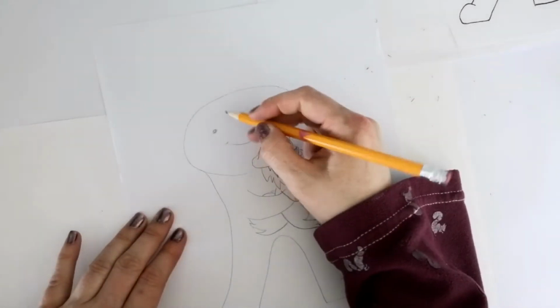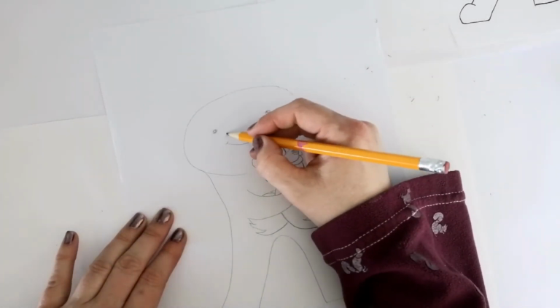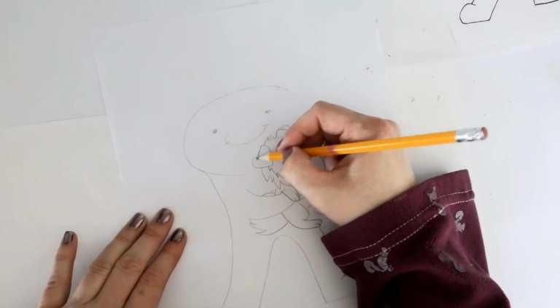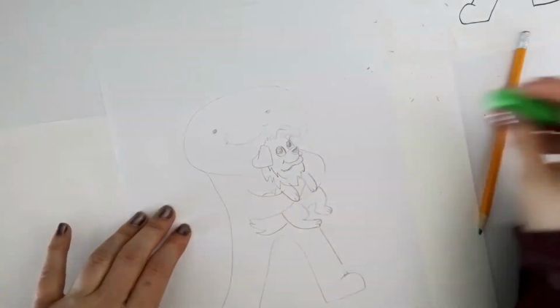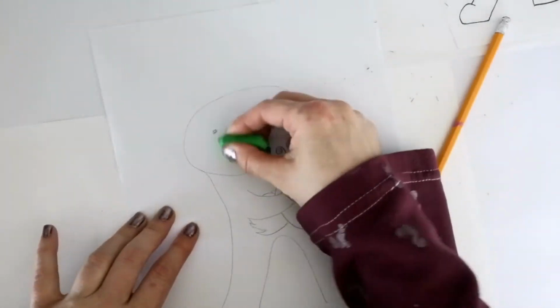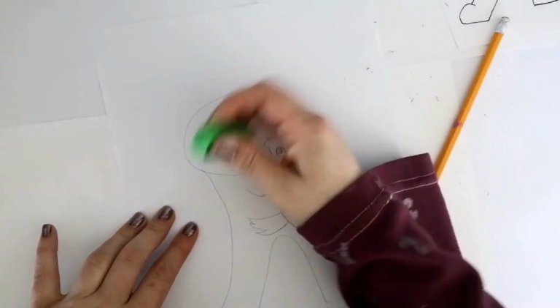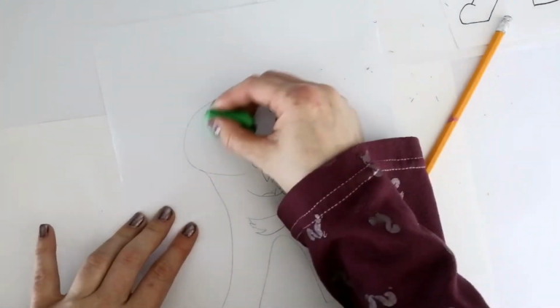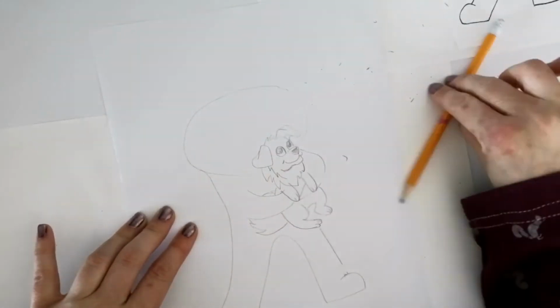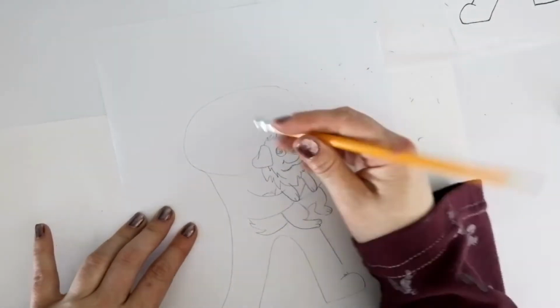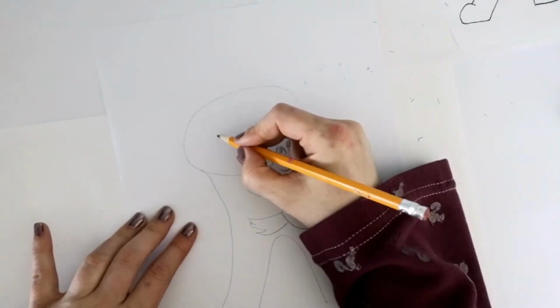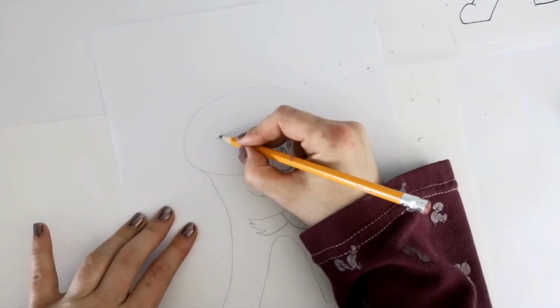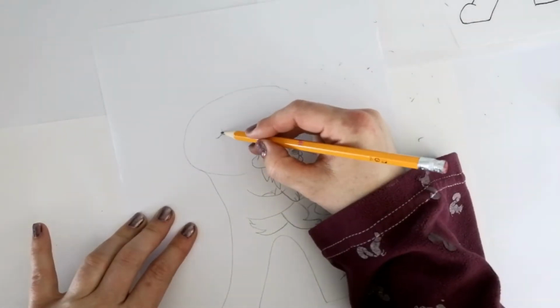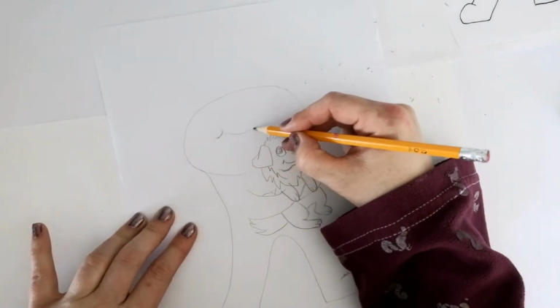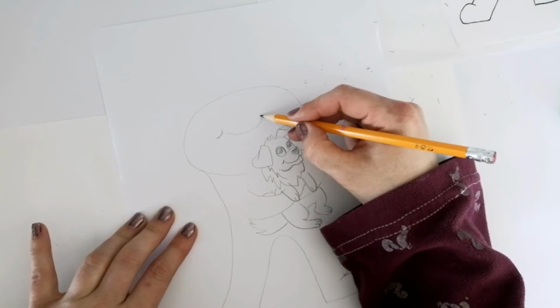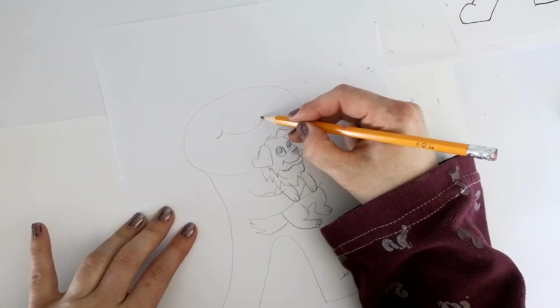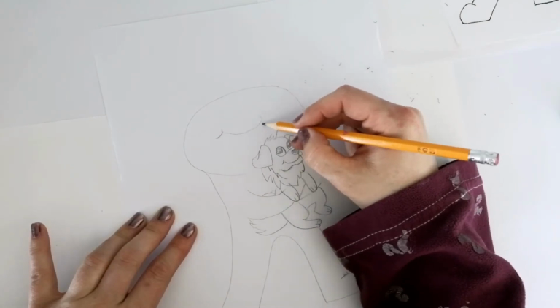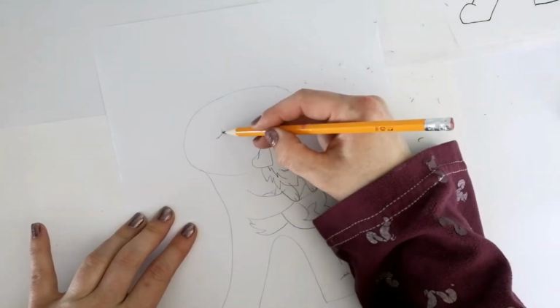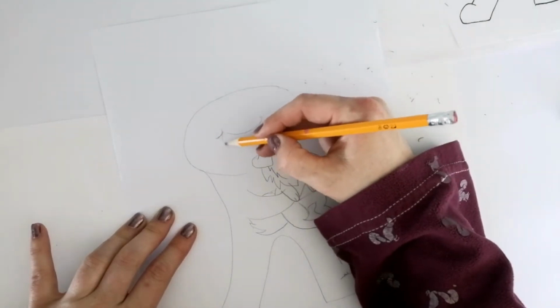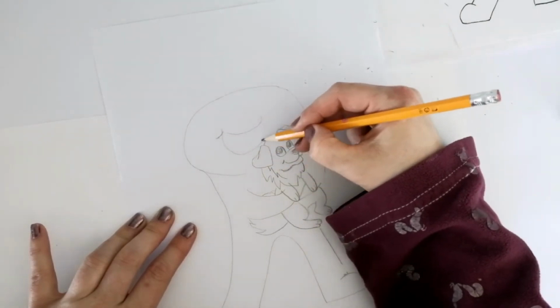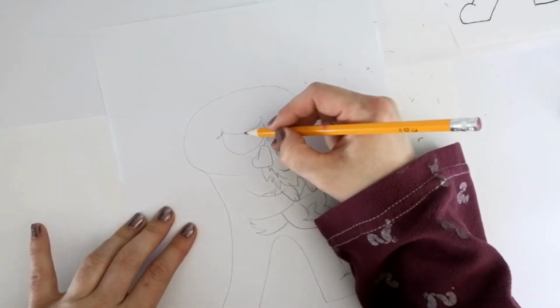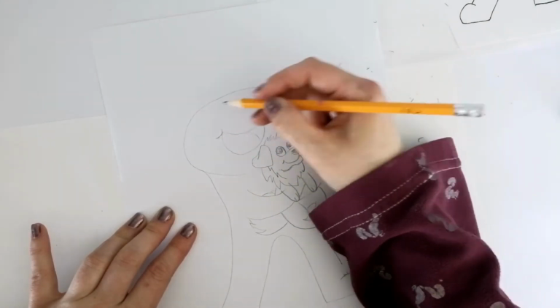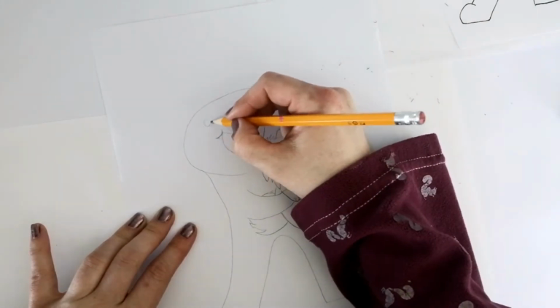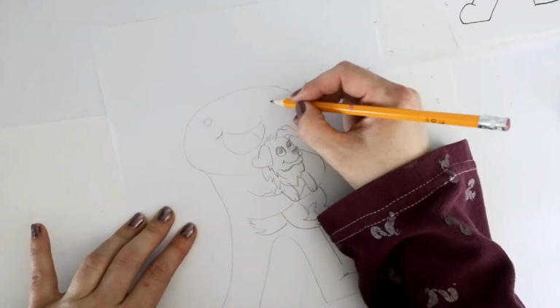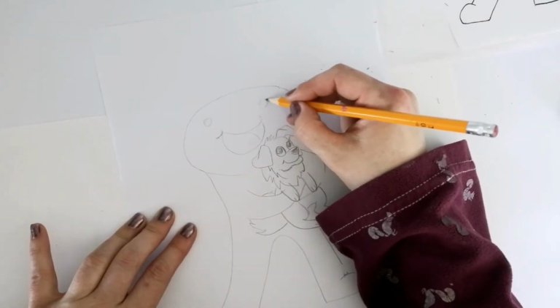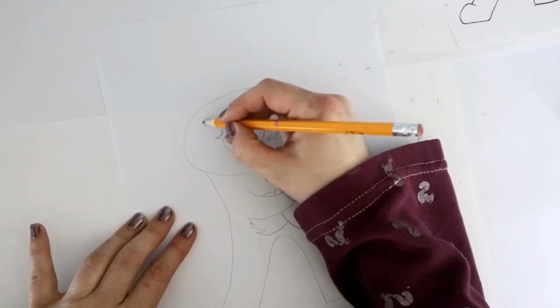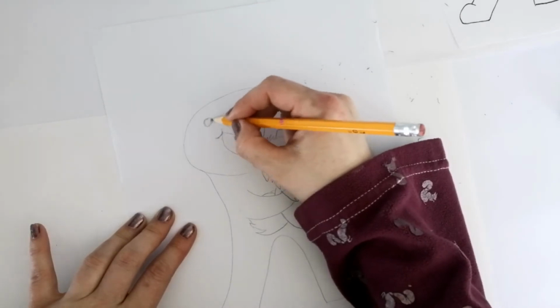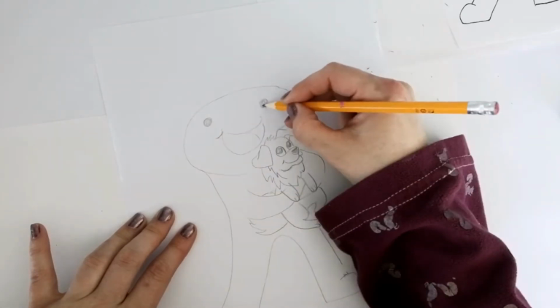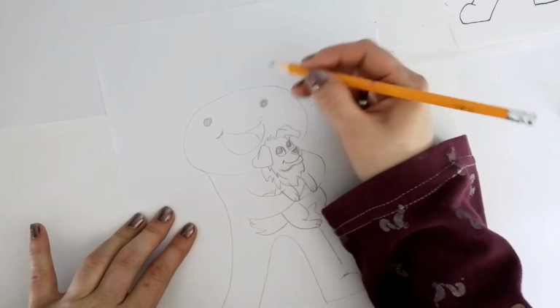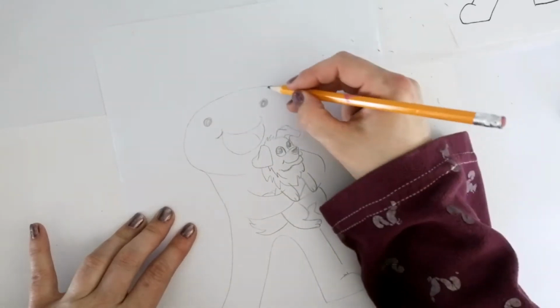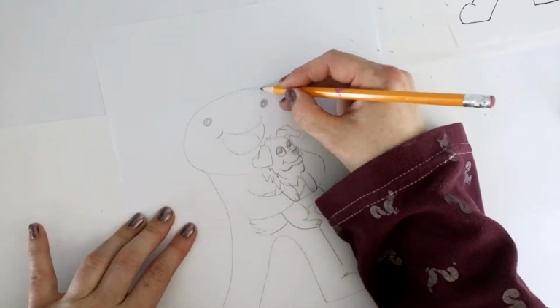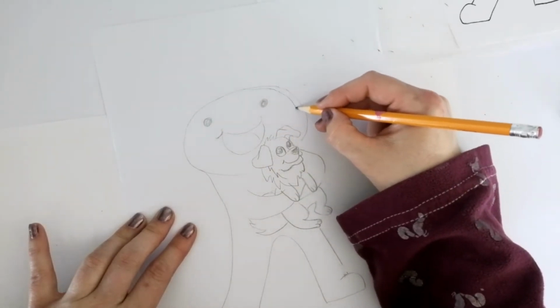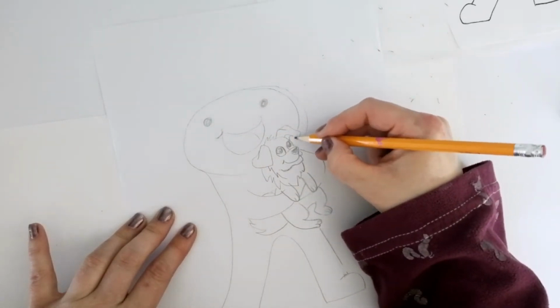Now I'm going to erase the original face that I made and give him an extra big smile with his mouth open. I think I made his head a little too large, so I need to reshape the oval just a little bit smaller.